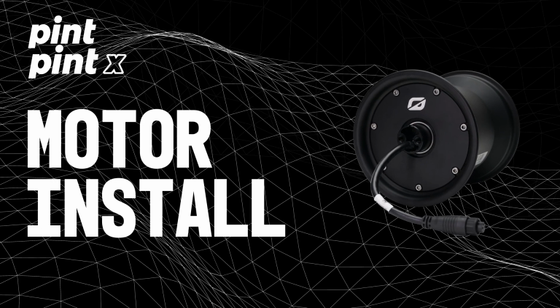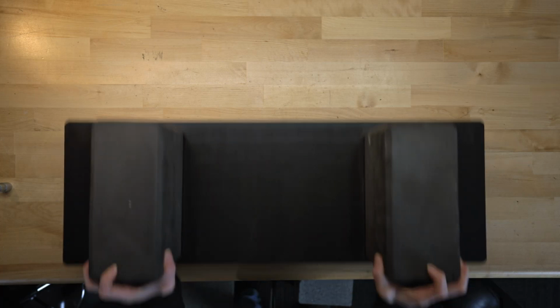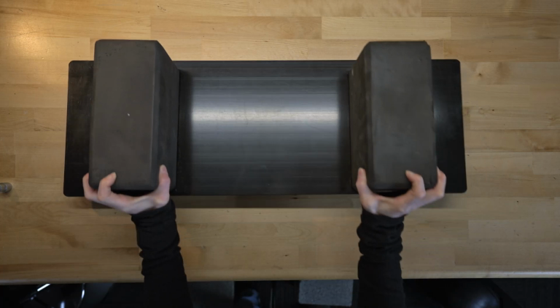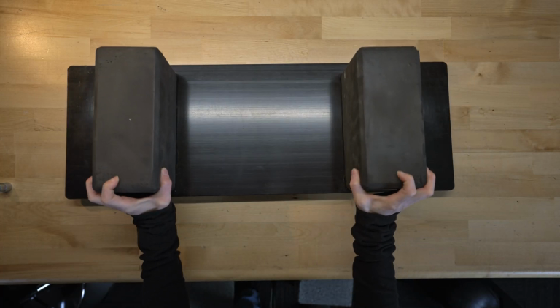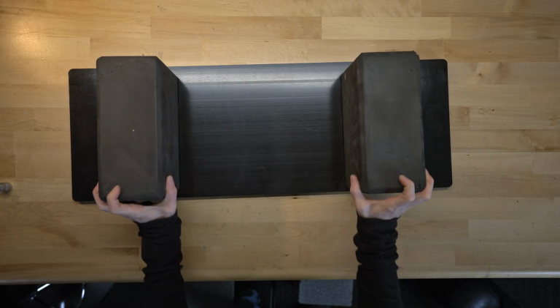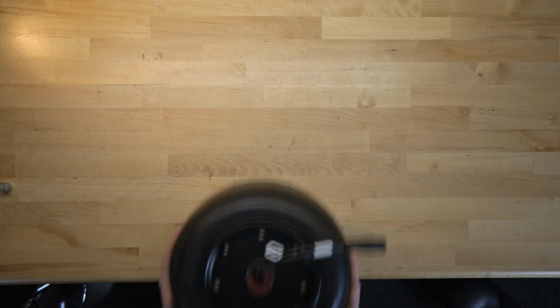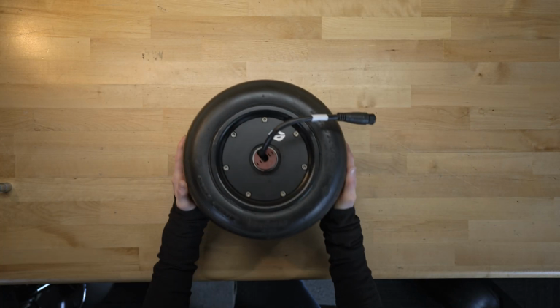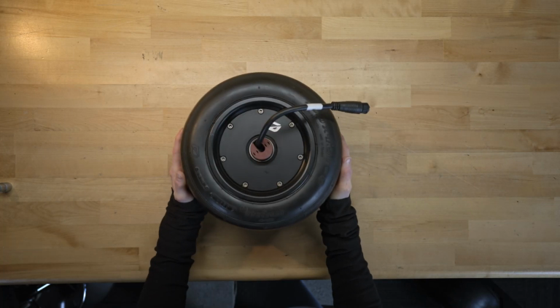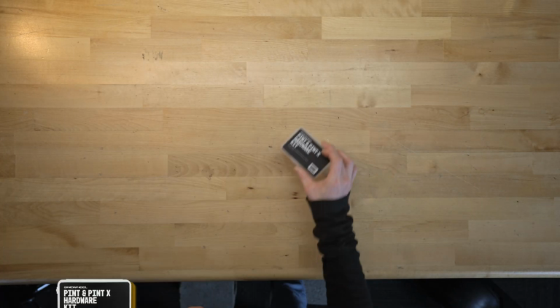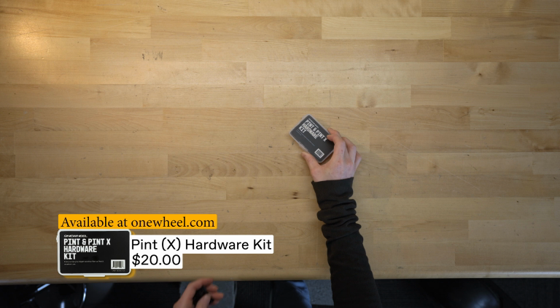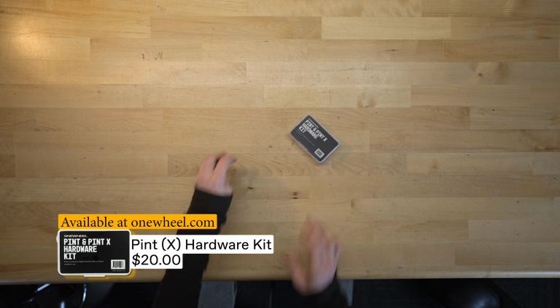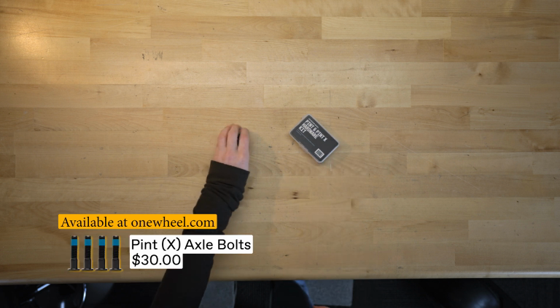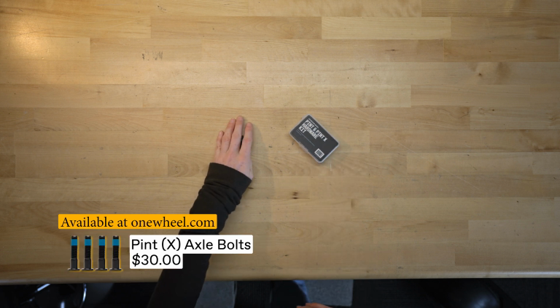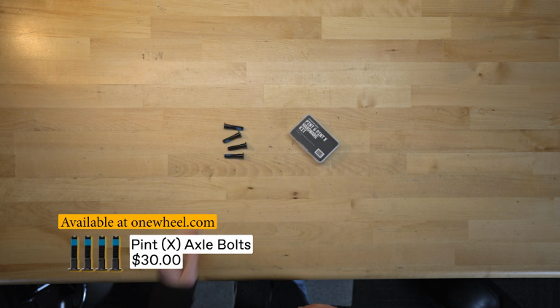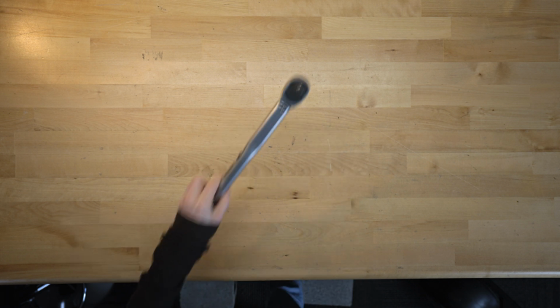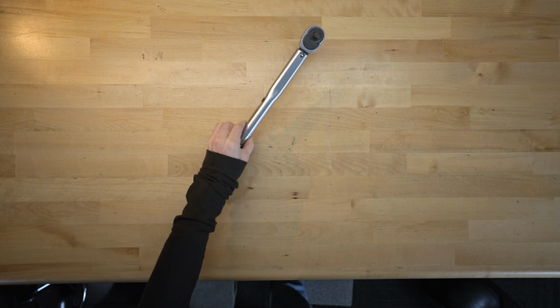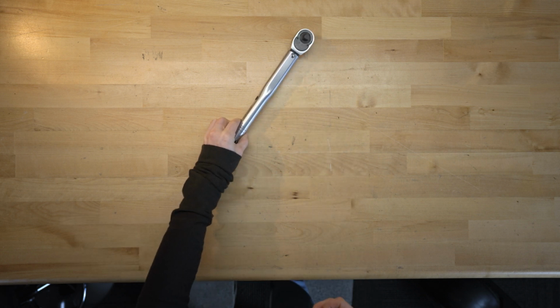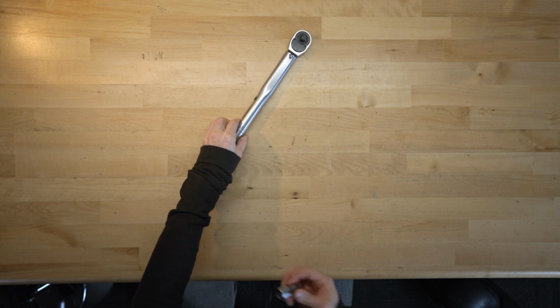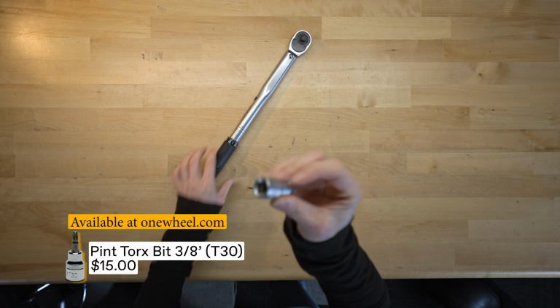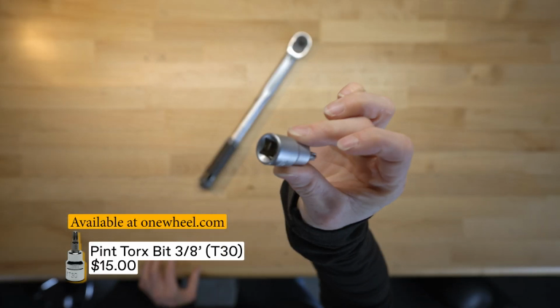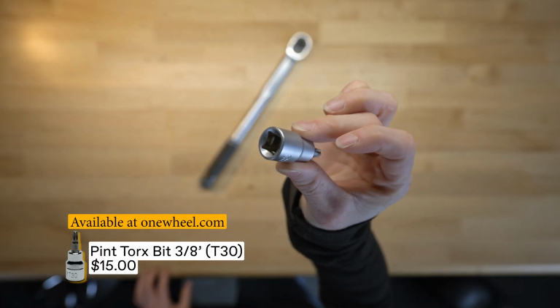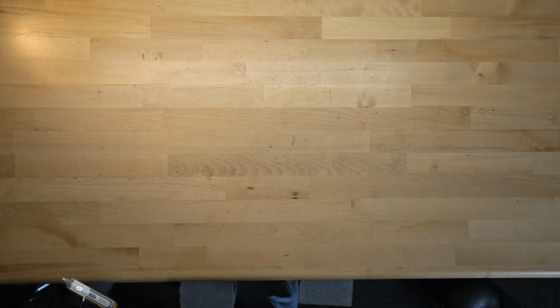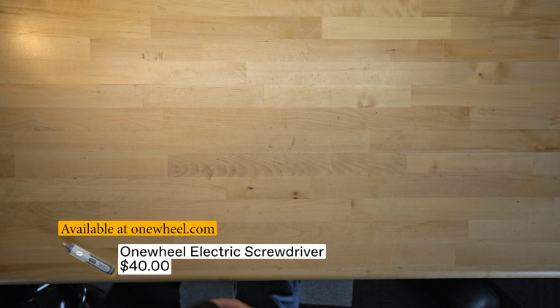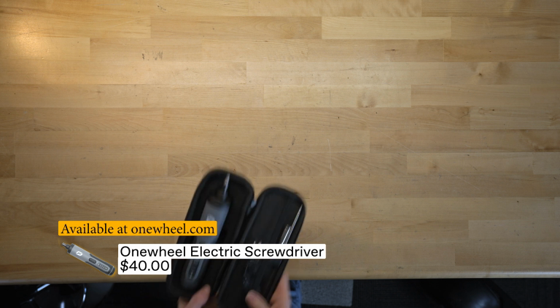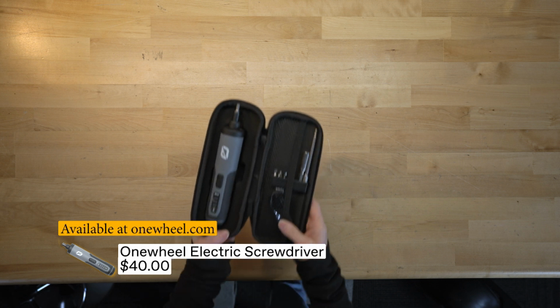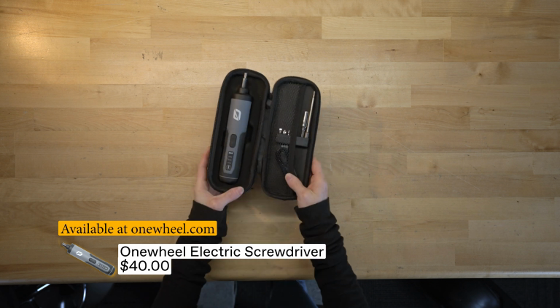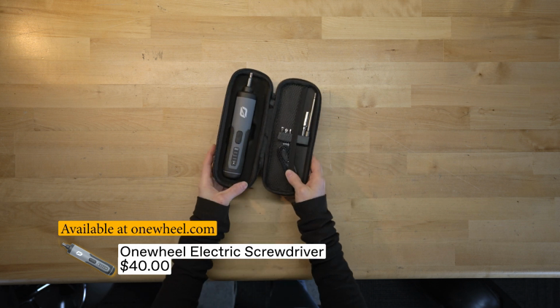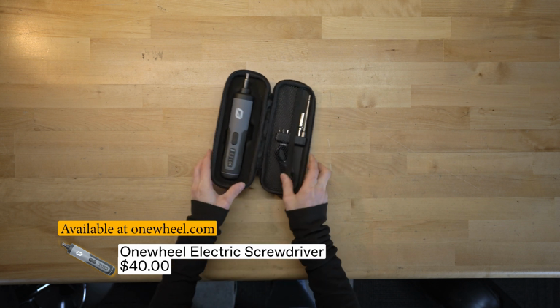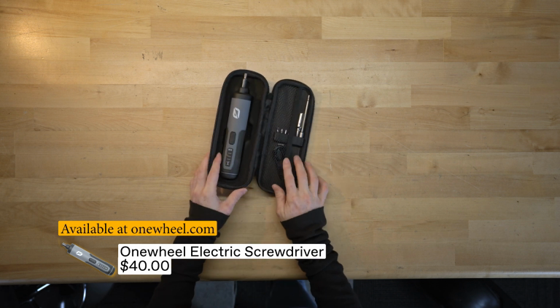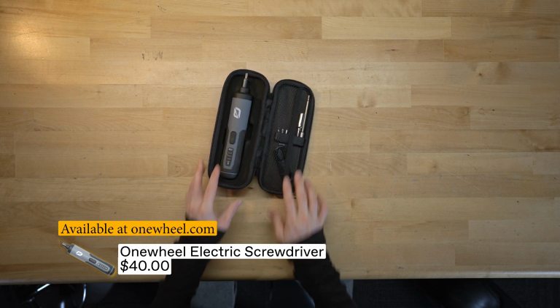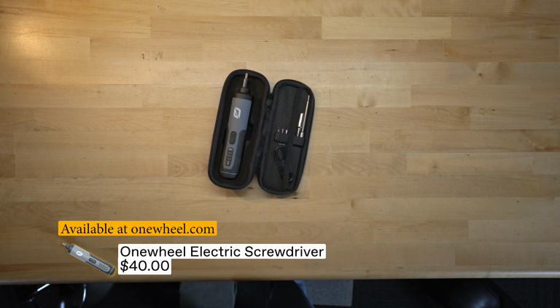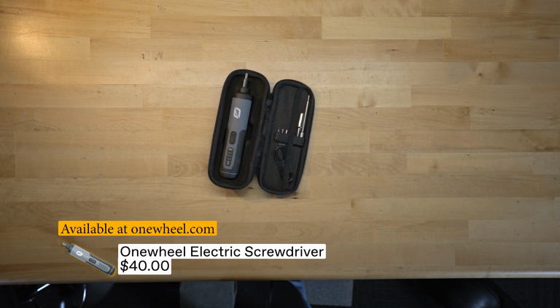You're going to want a stand, a Pint motor, spare hardware kit, and fresh axle bolts, torque wrench, and a T30. And you don't have to use this, but it does make for quick work — this is an electric screwdriver.